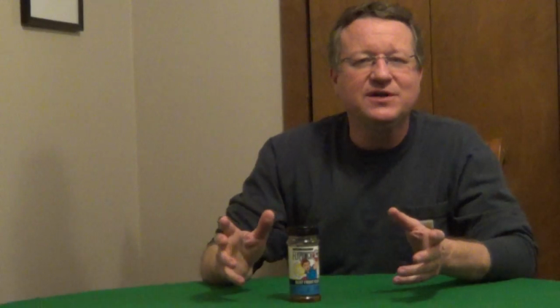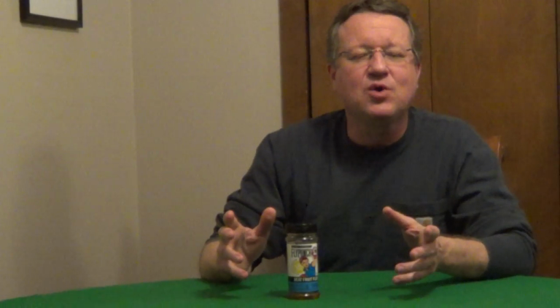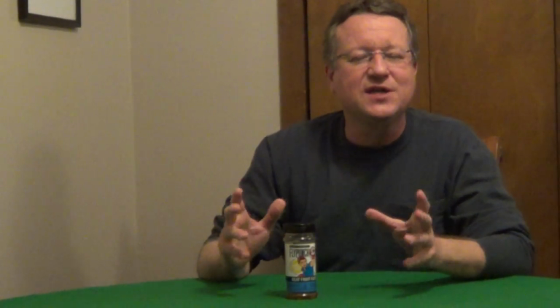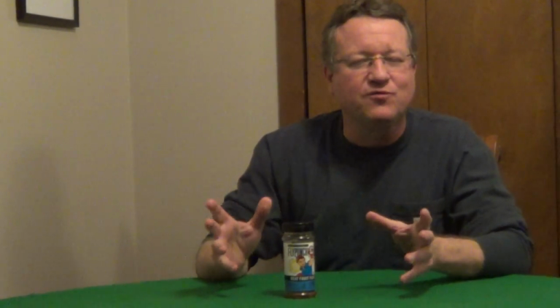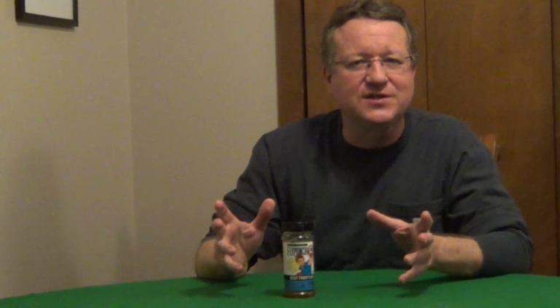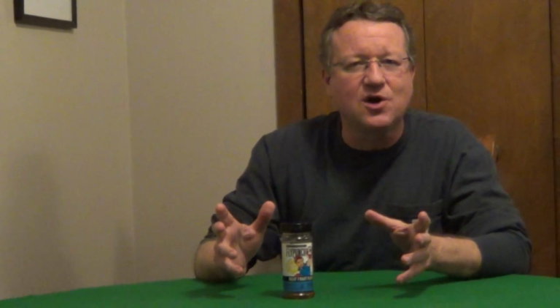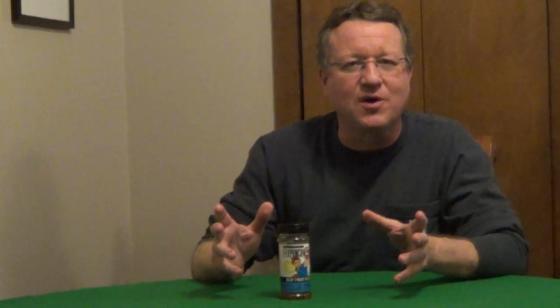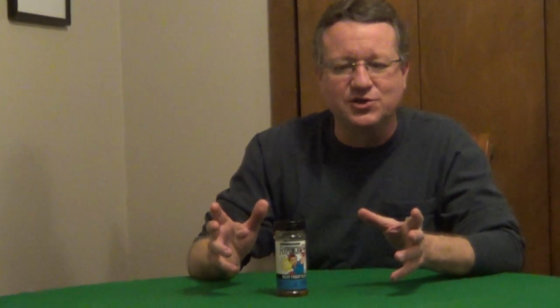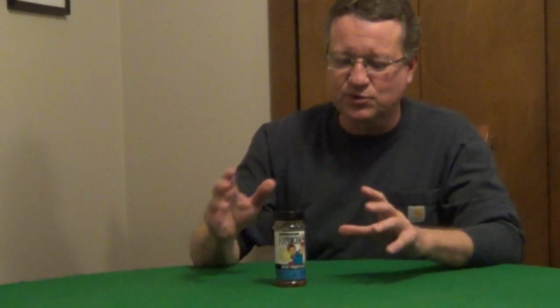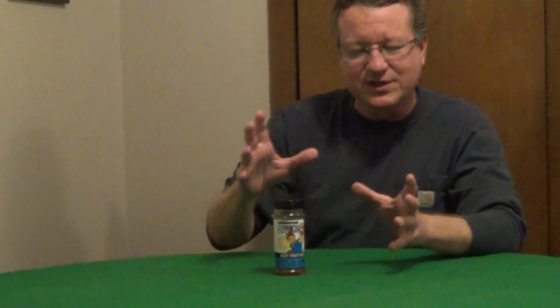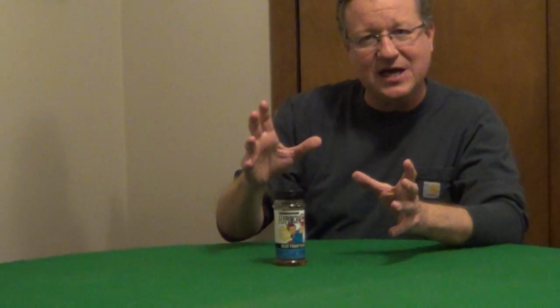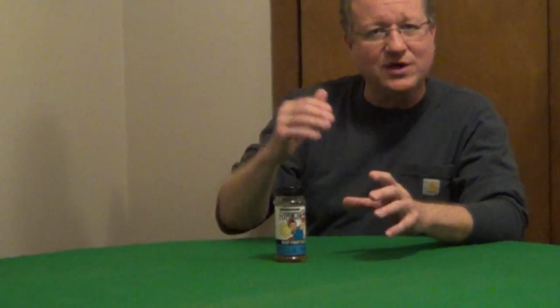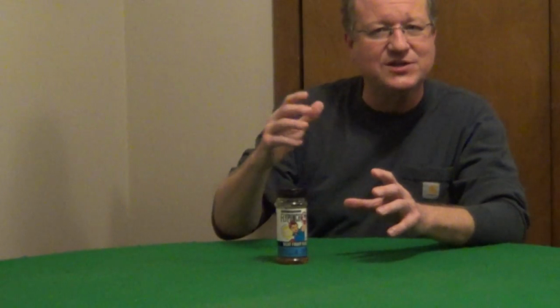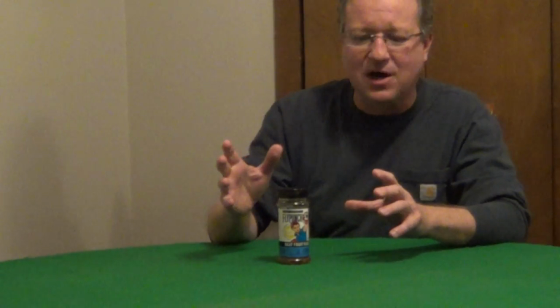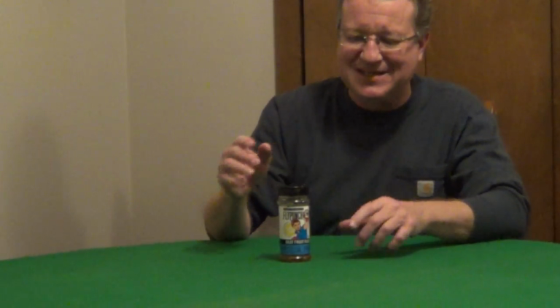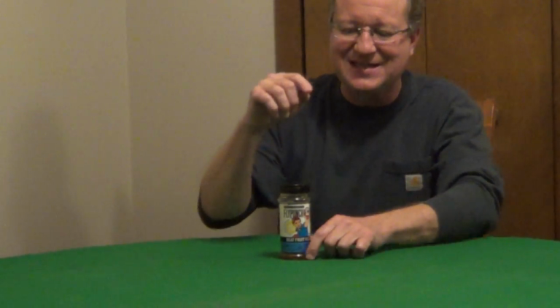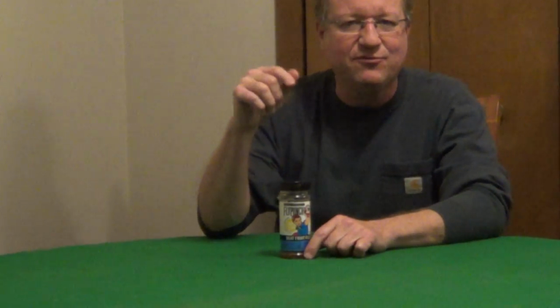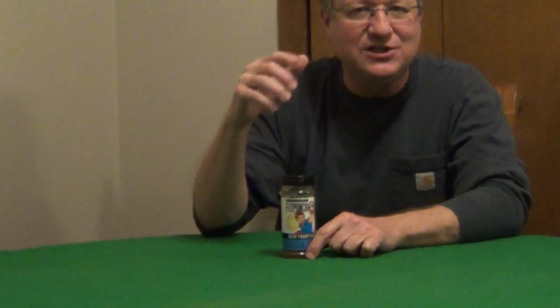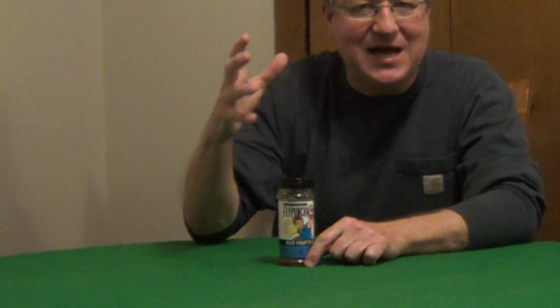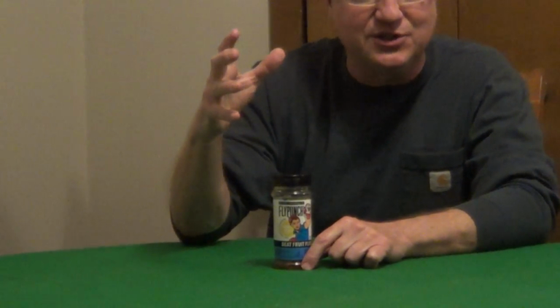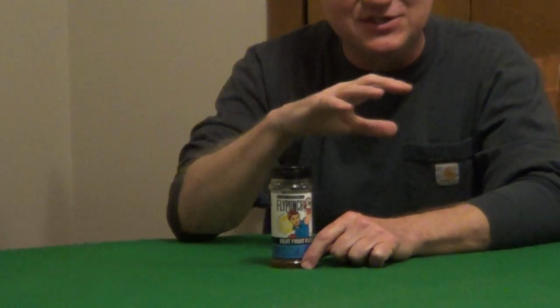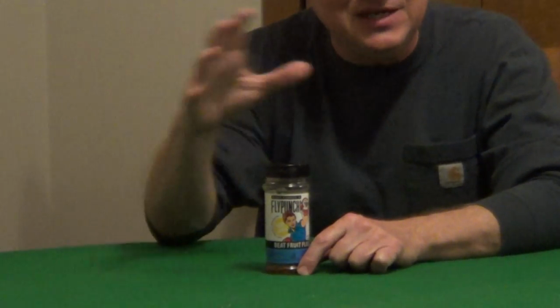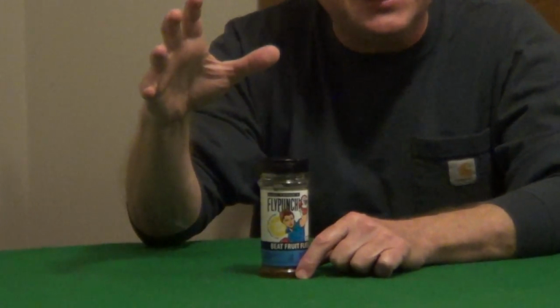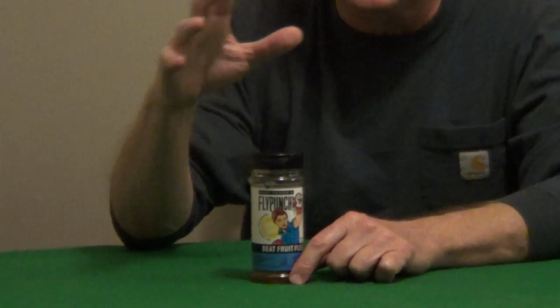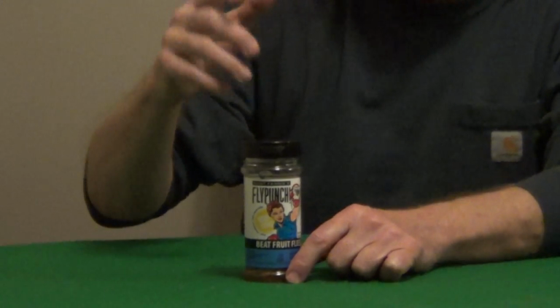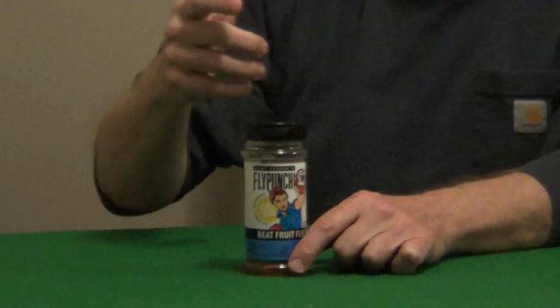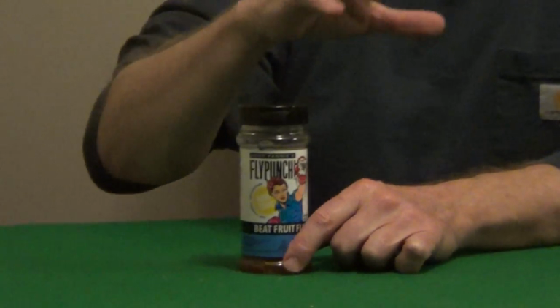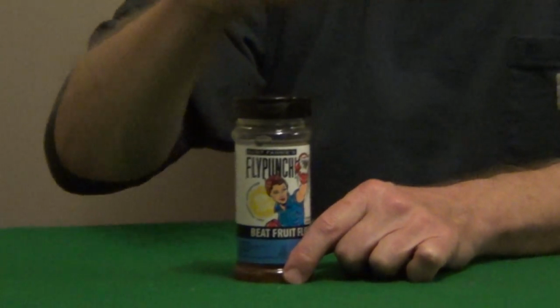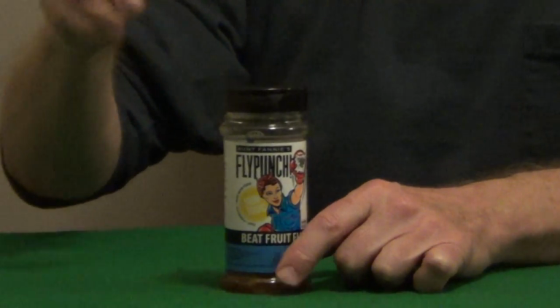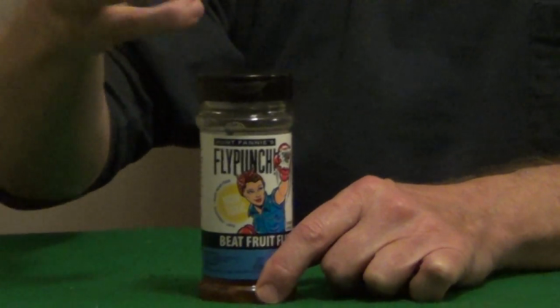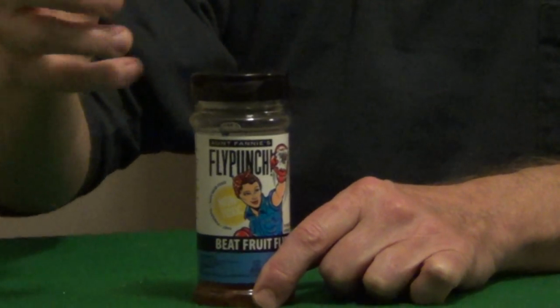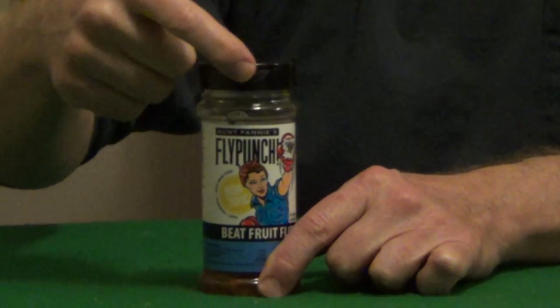I found an interesting product for killing fruit flies at the last hardware show I went to, and this was originally designed for restaurants and bars. It's Aunt Fanny's Fly Punch. It's completely non-toxic and very easy to use. You can put it anywhere in the kitchen, anywhere there's fruit flies.